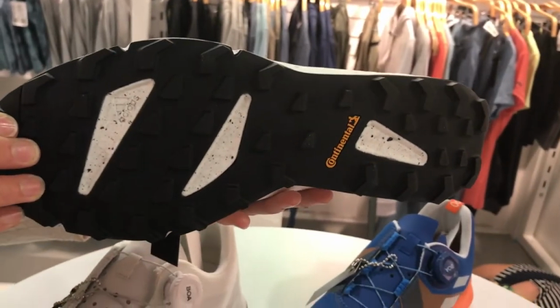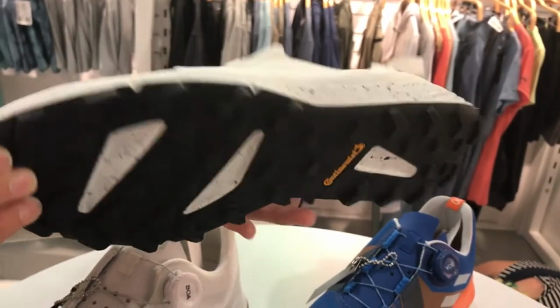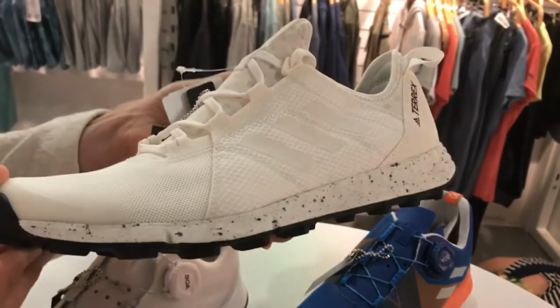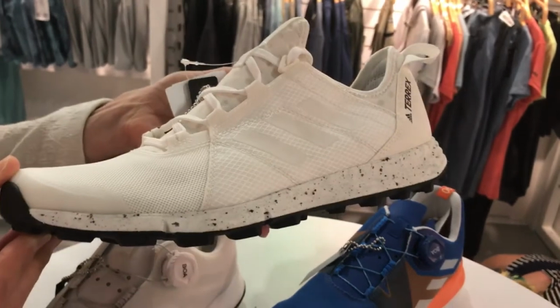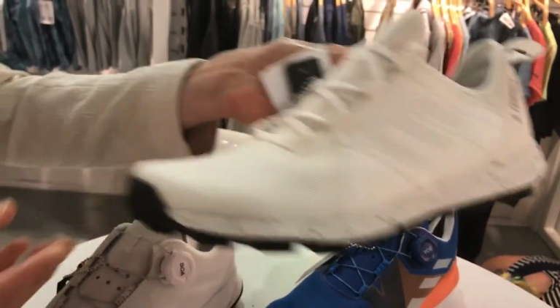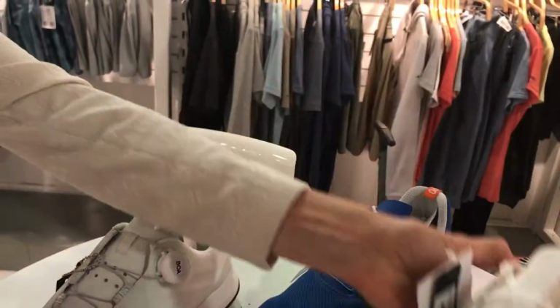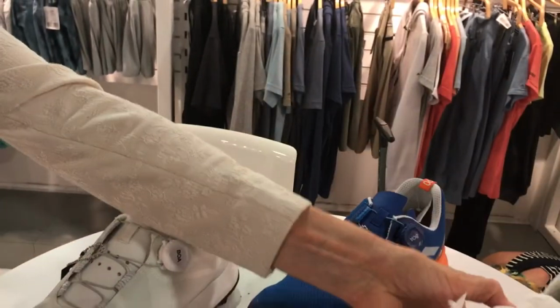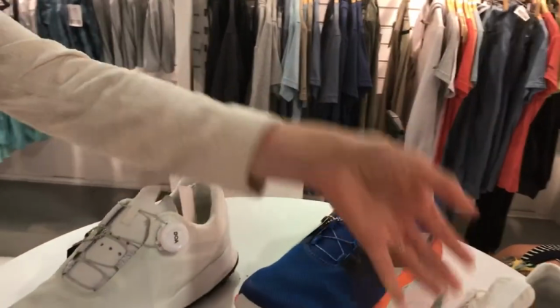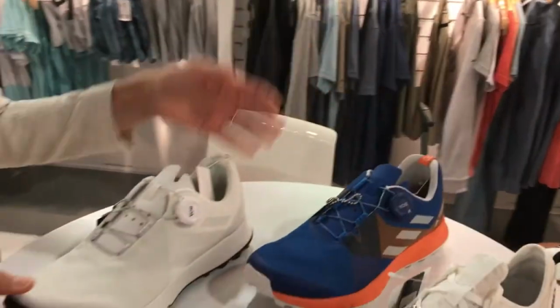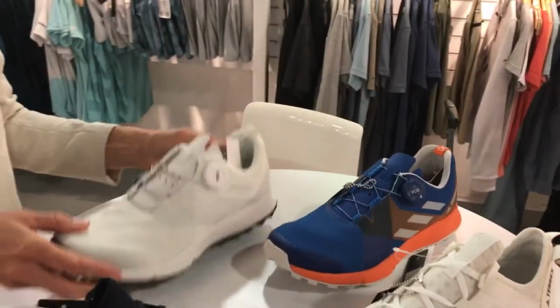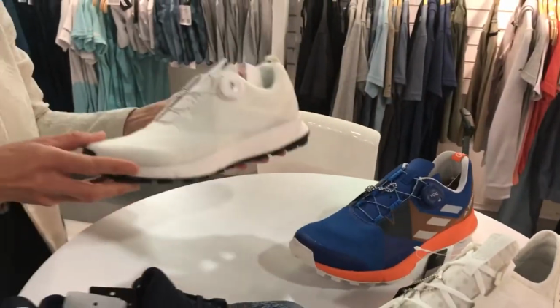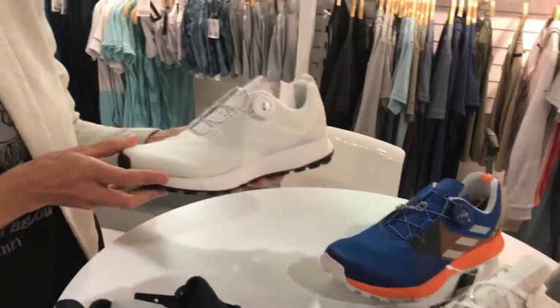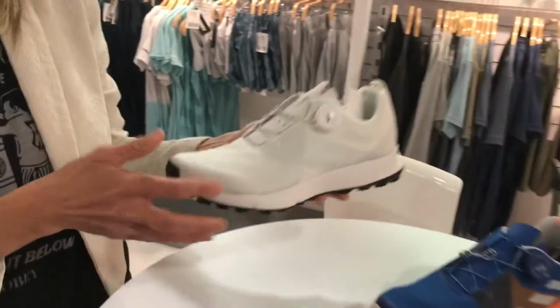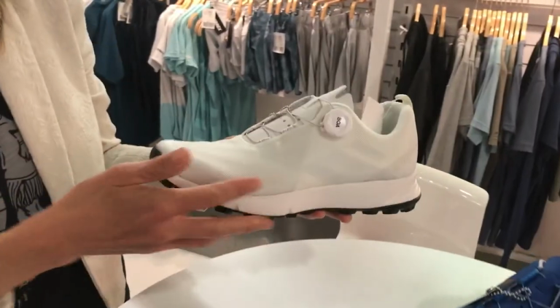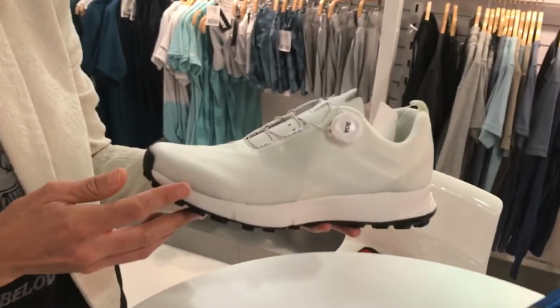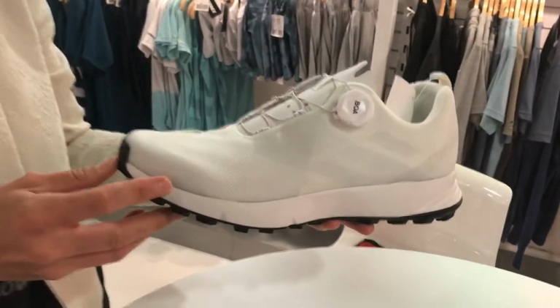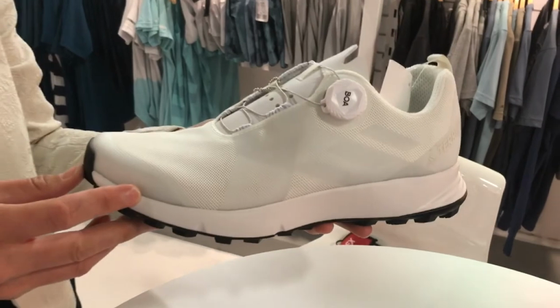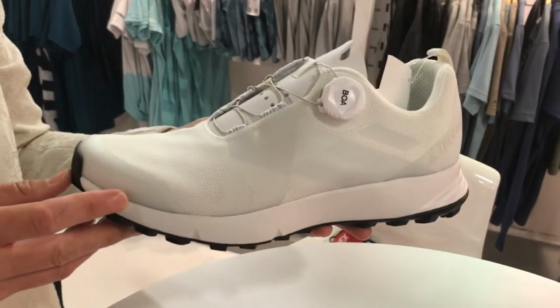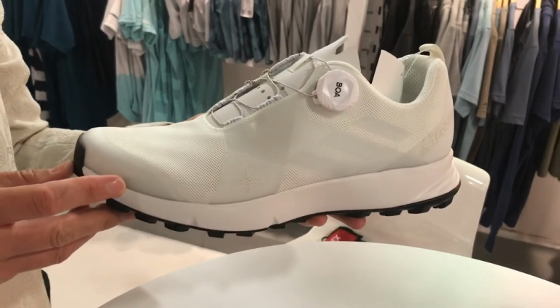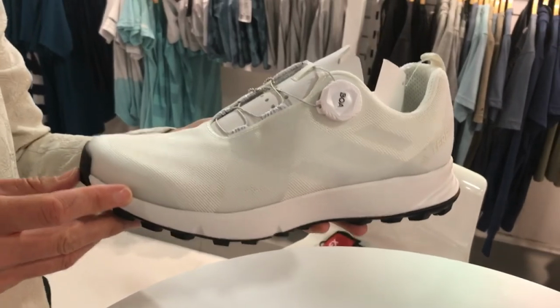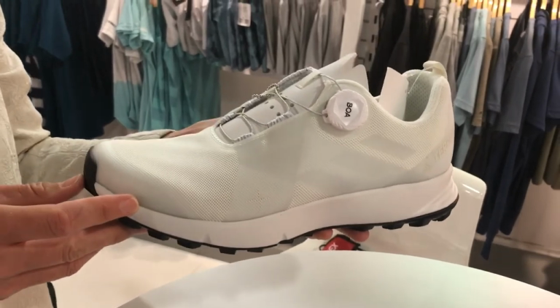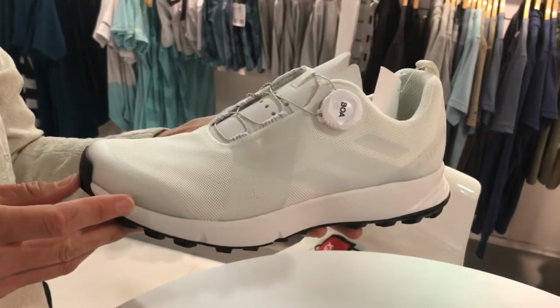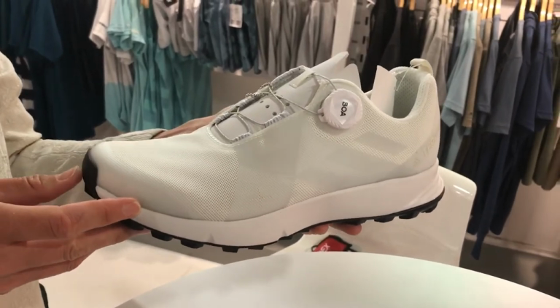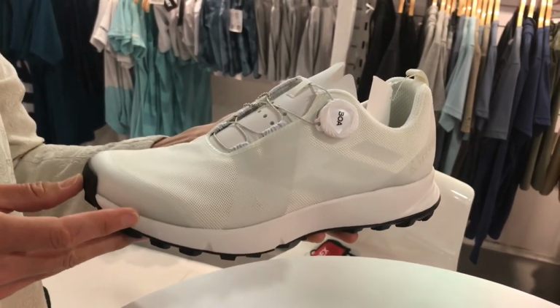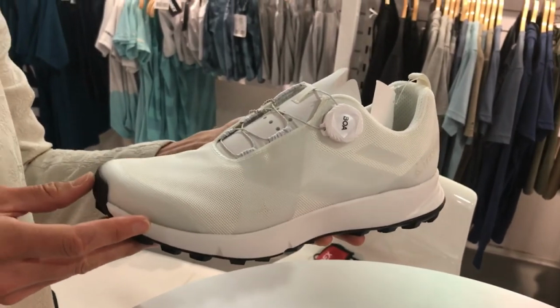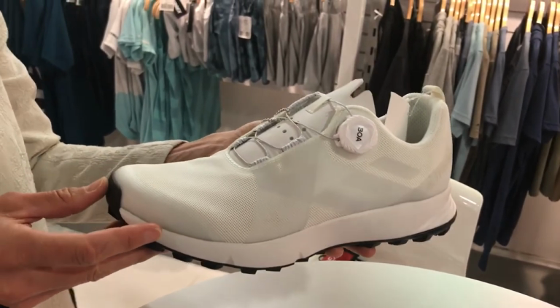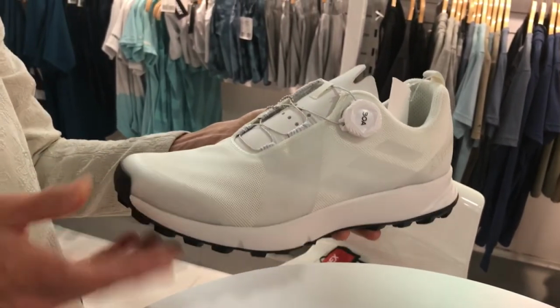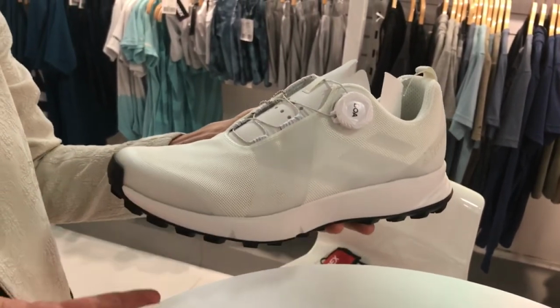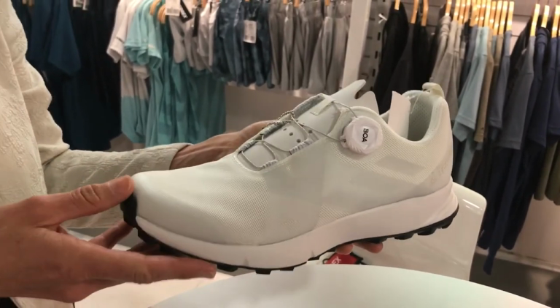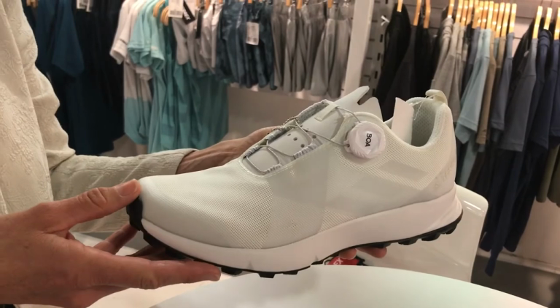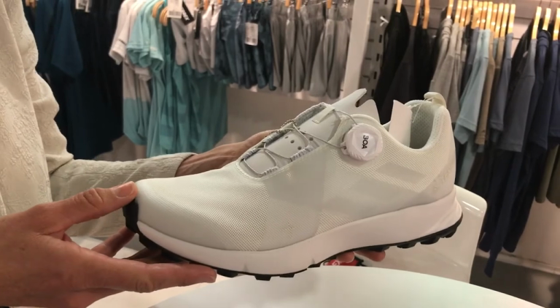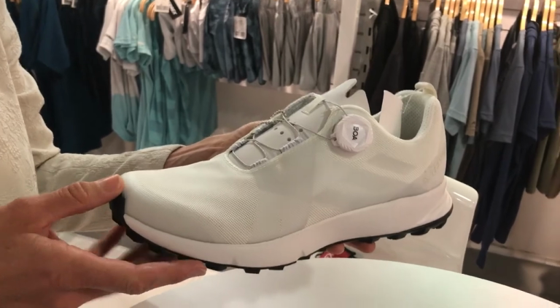It also has a sock-like fit. And then a new style for us, also incorporating that No-Dye, is the BOA. The name of the shoe is the Tareks II BOA.